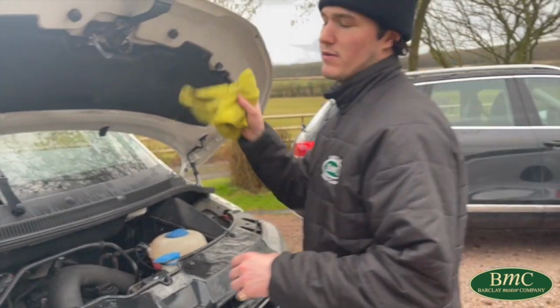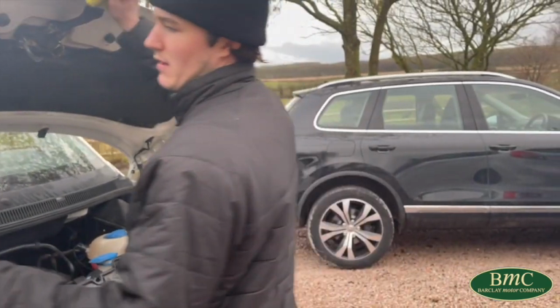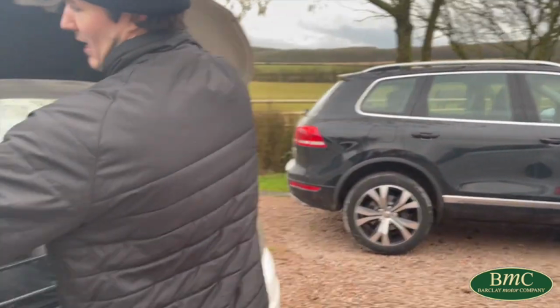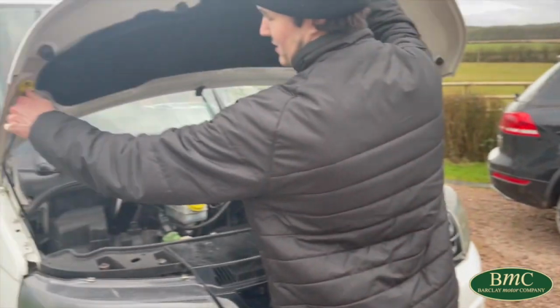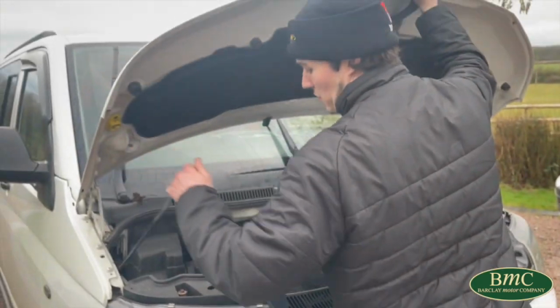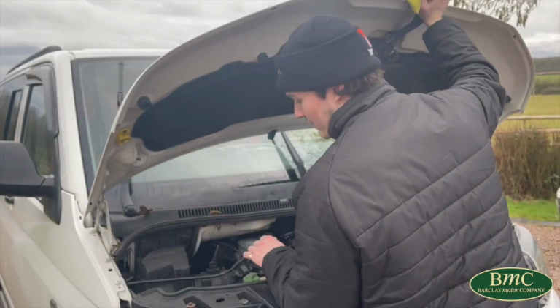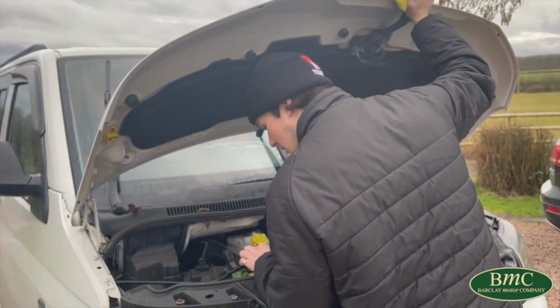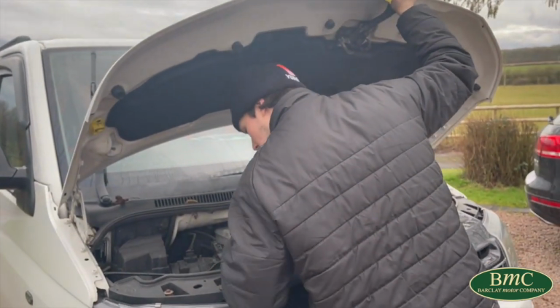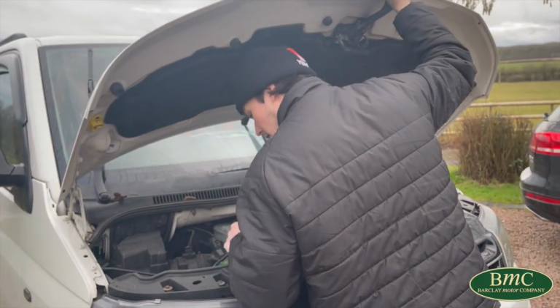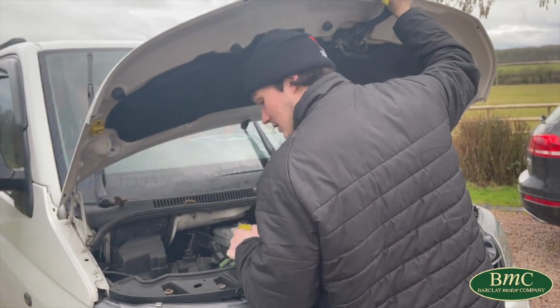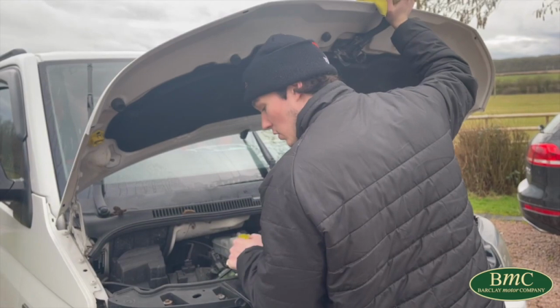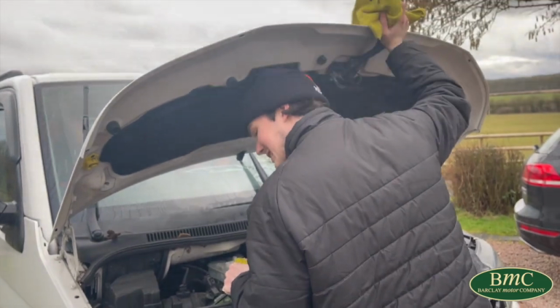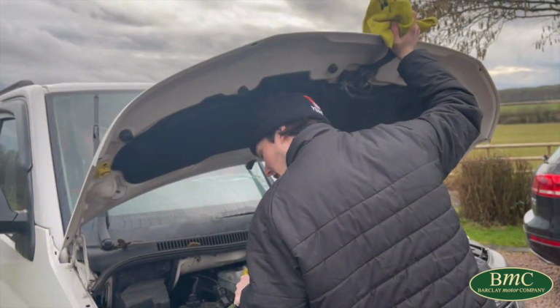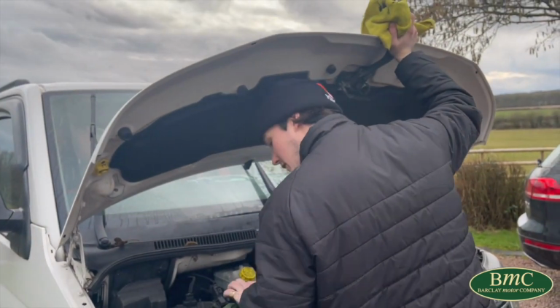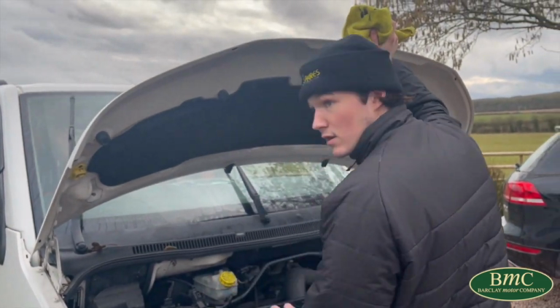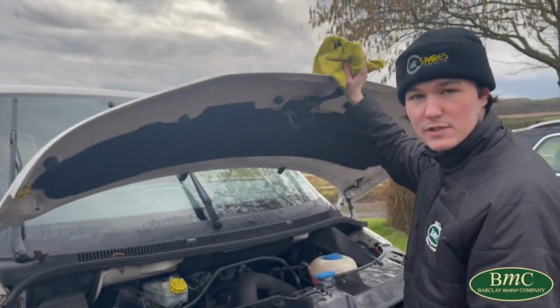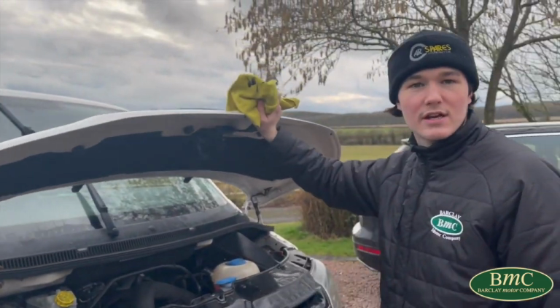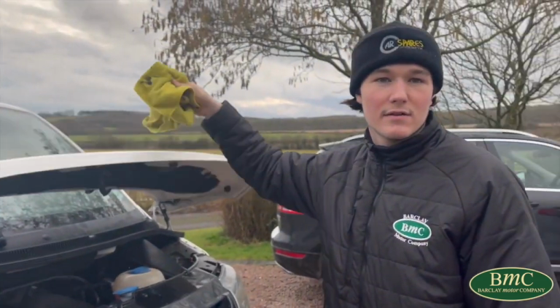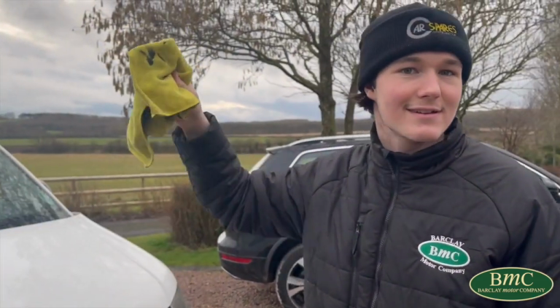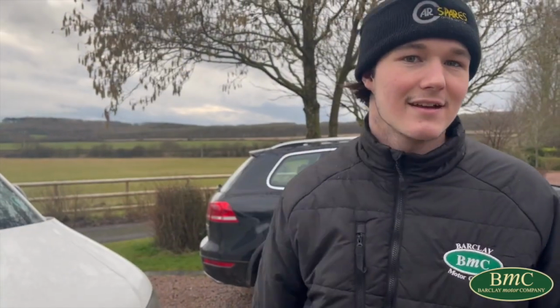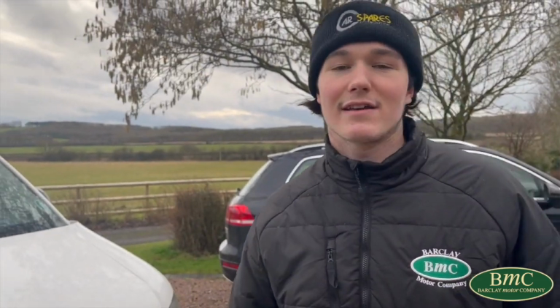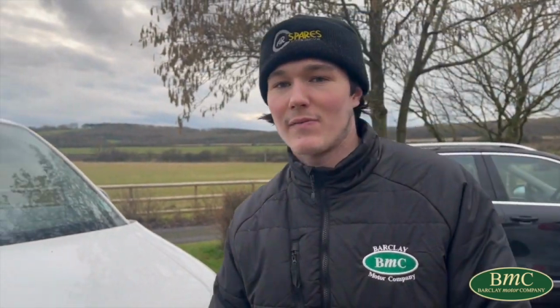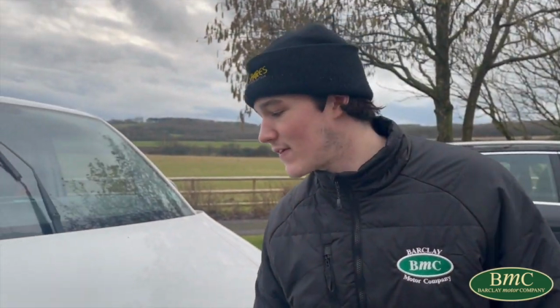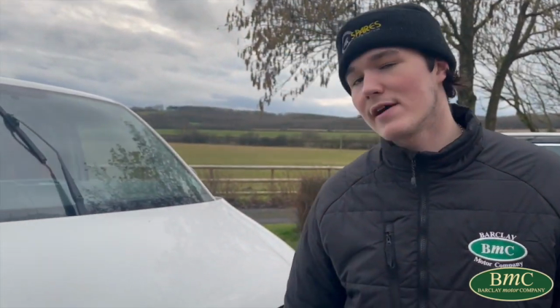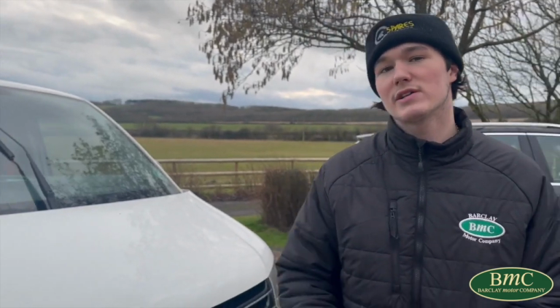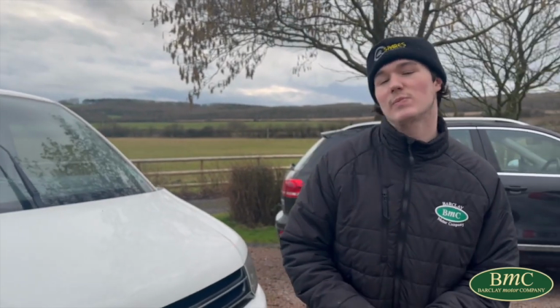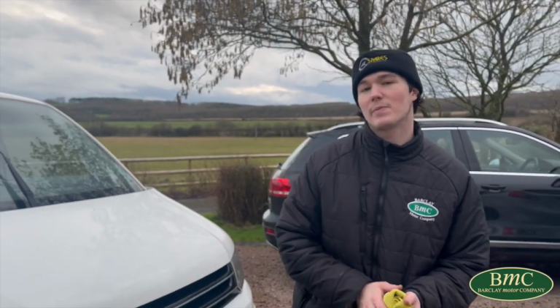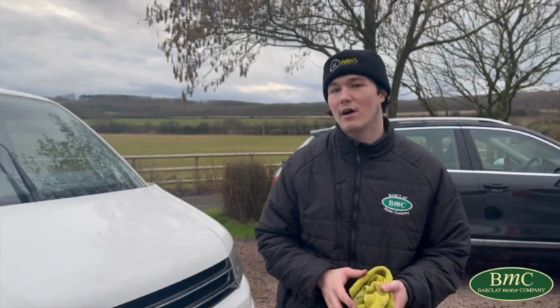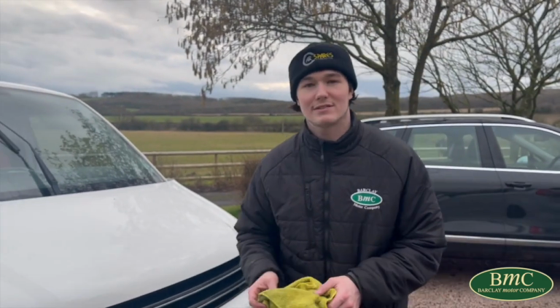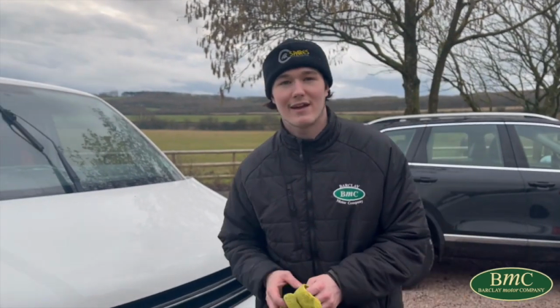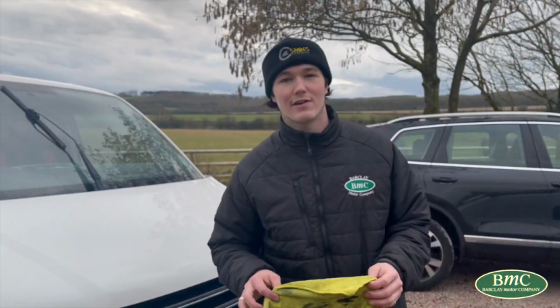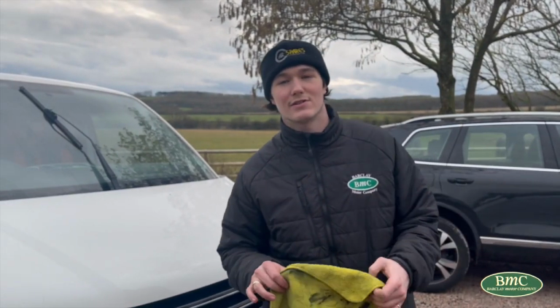So that's how you check the oil level on a VW T5 transporter. Thank you very much. If you have any other questions, please drop them in the comments and I'll get a video done soon.